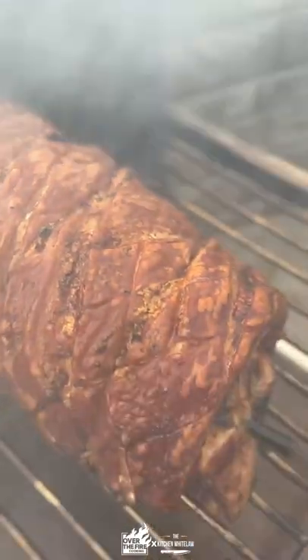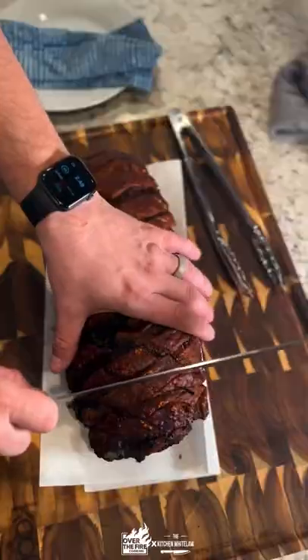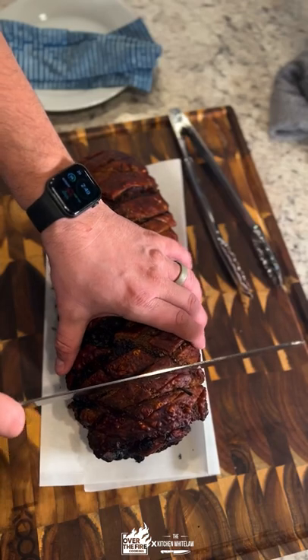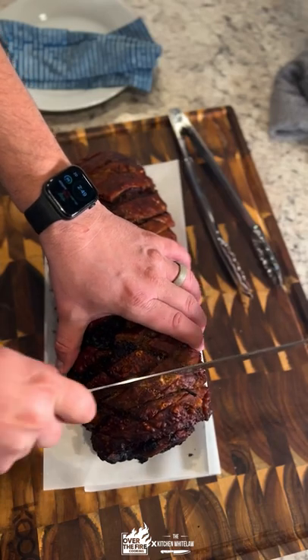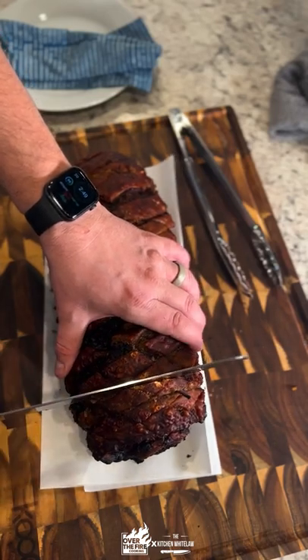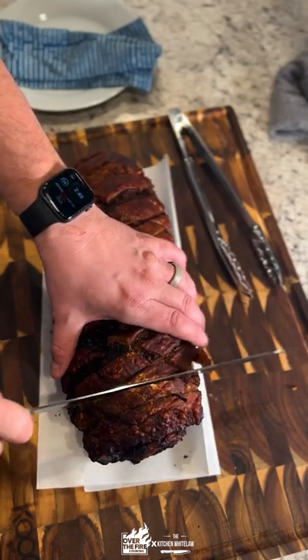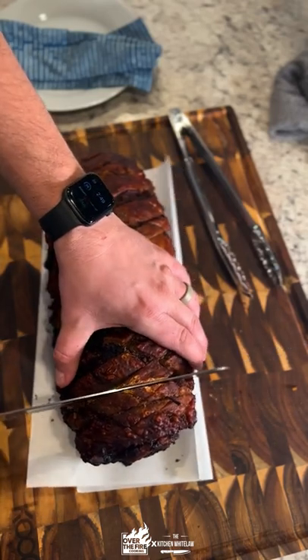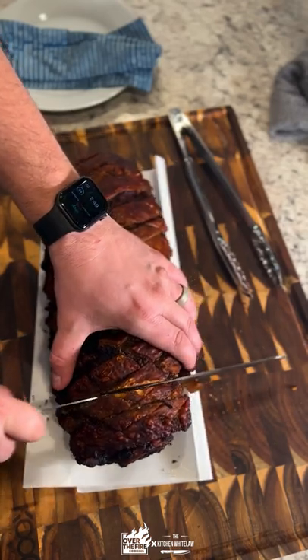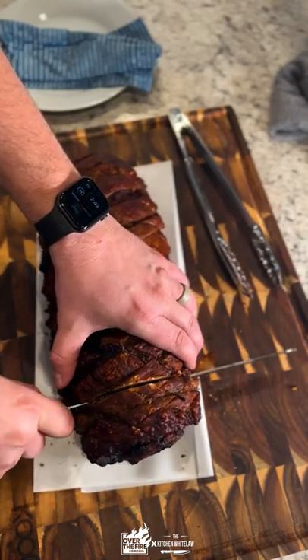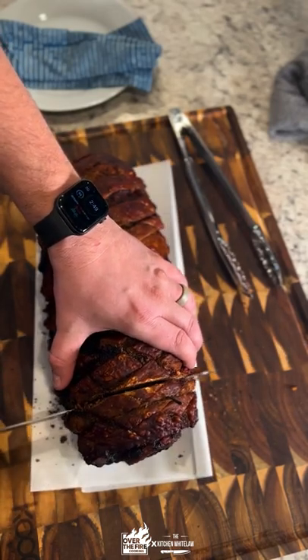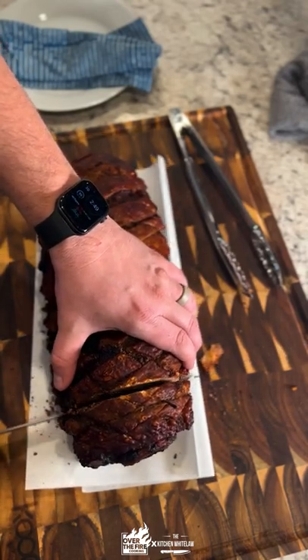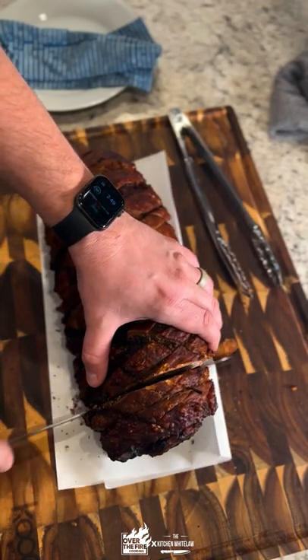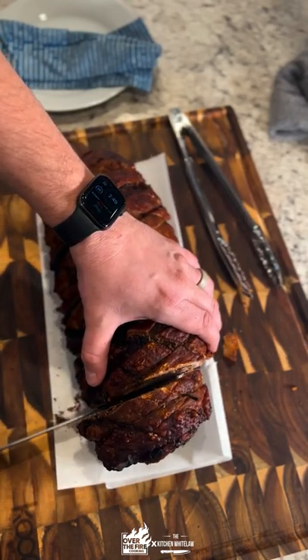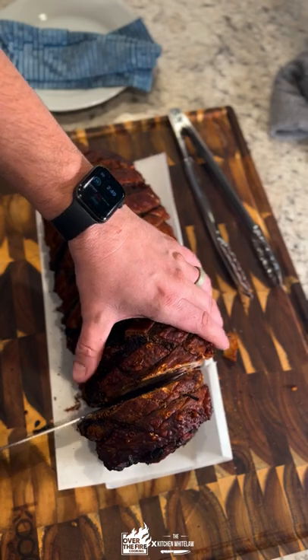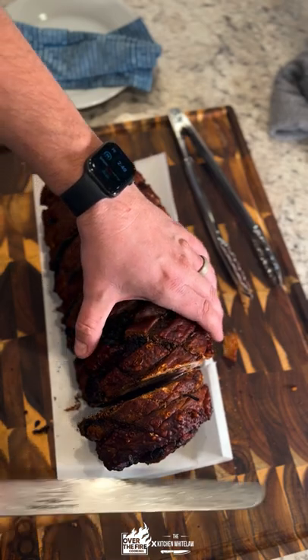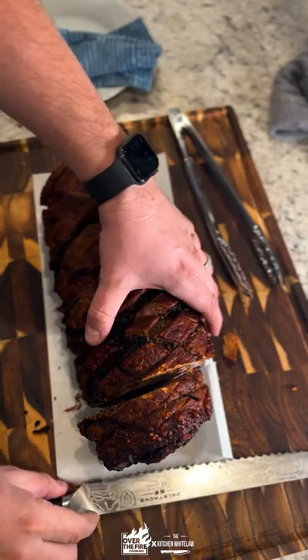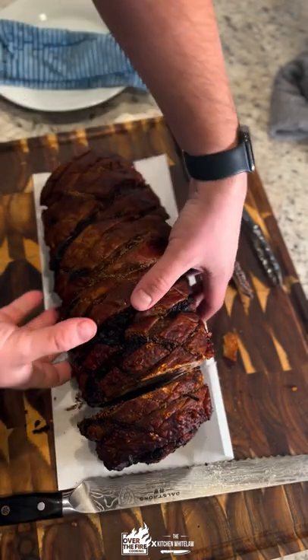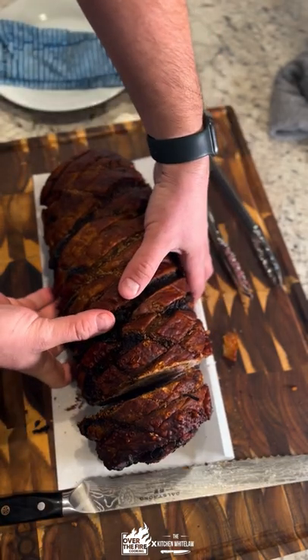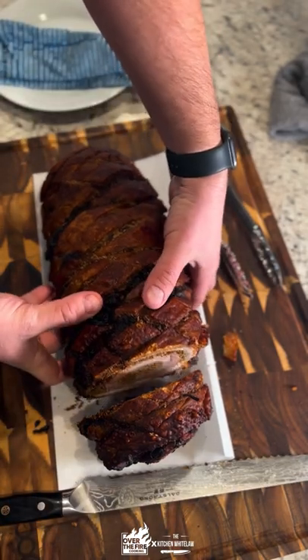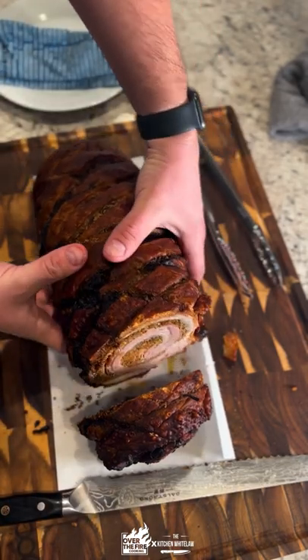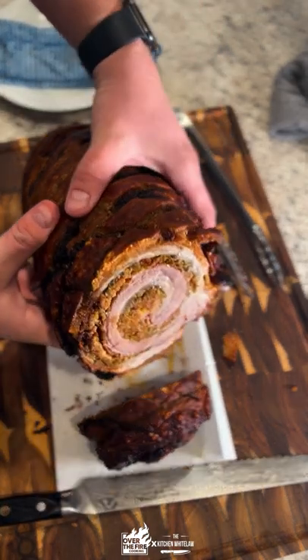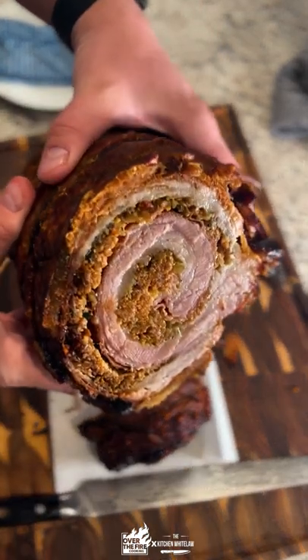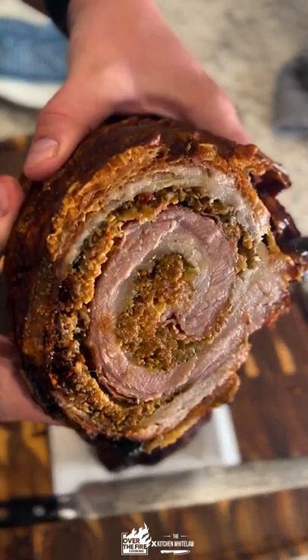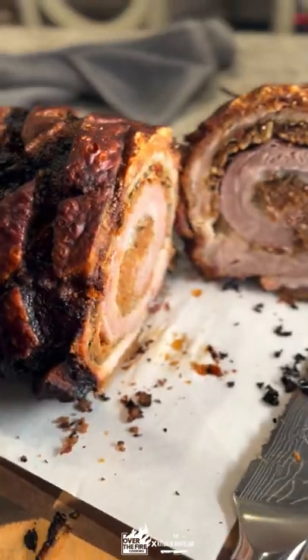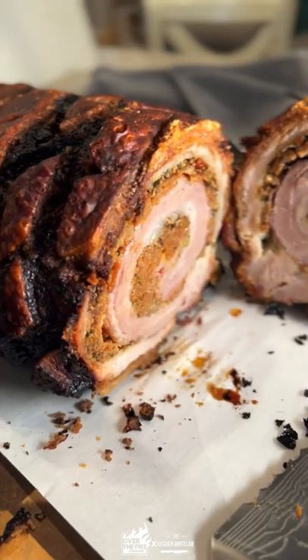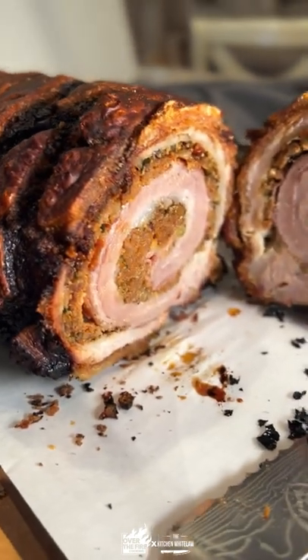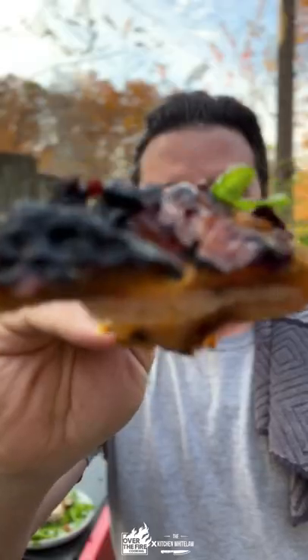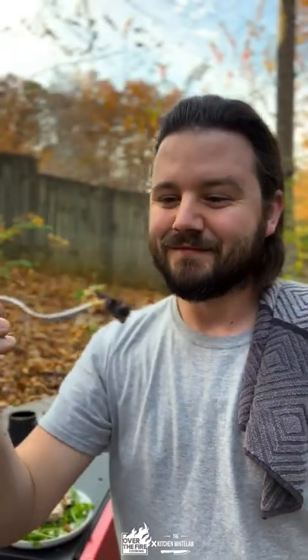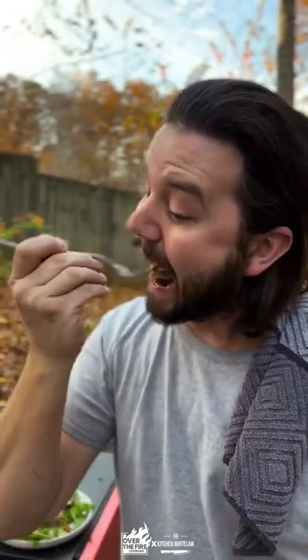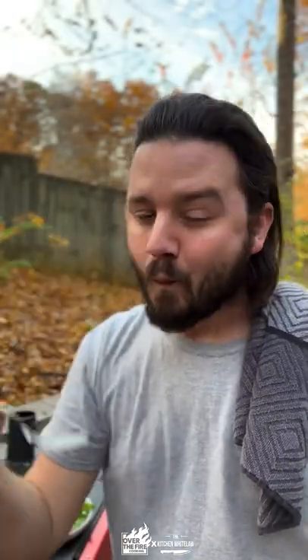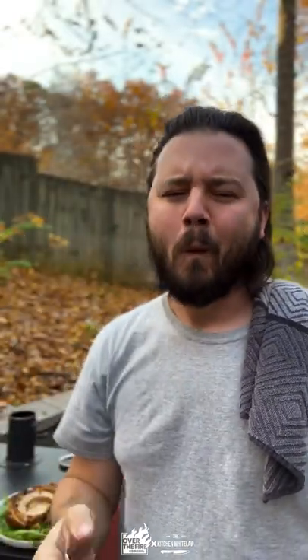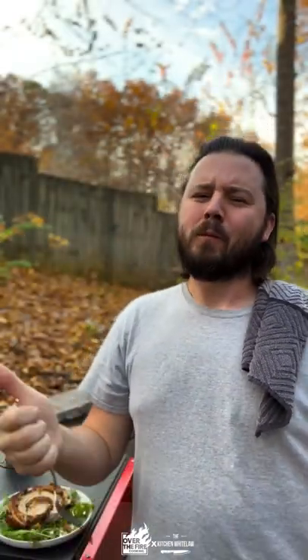Final internal temp: 180 degrees. Doesn't that just sound amazing? Check out this spiral, y'all! Full recipe is on the blog — cheers!